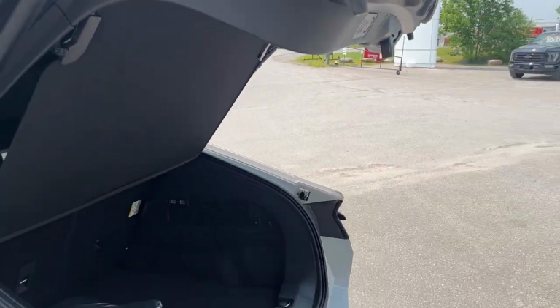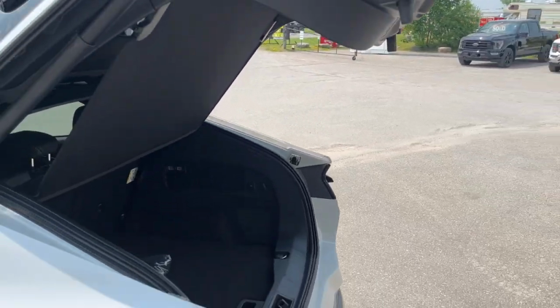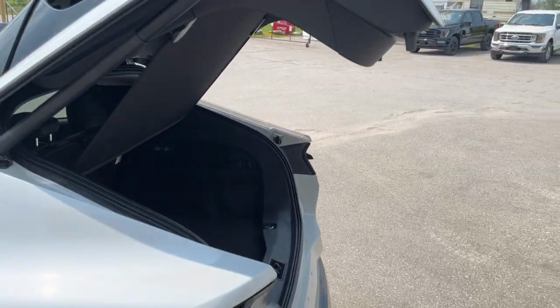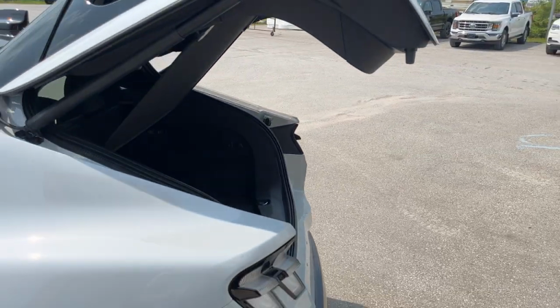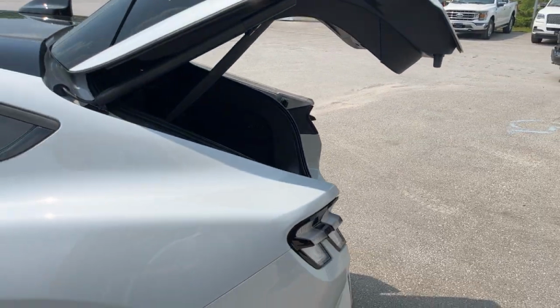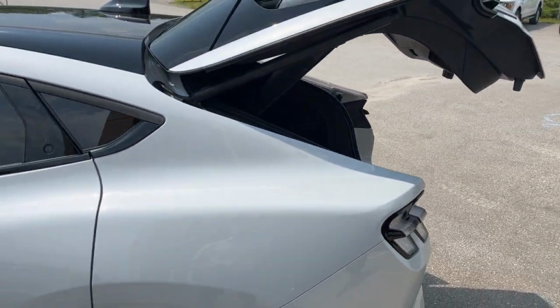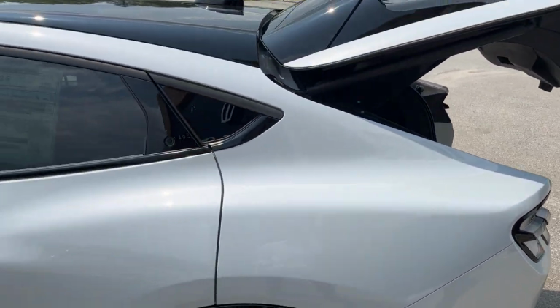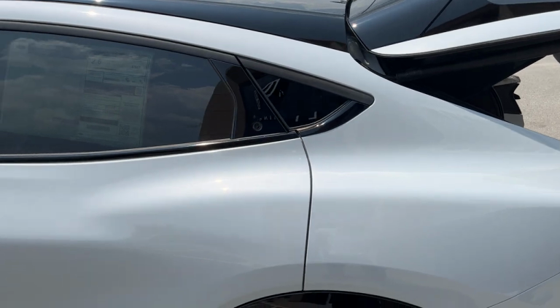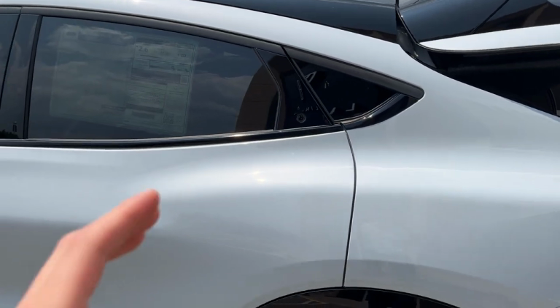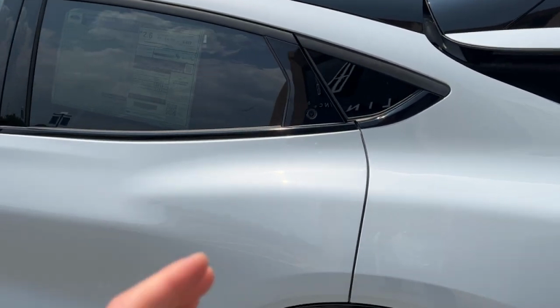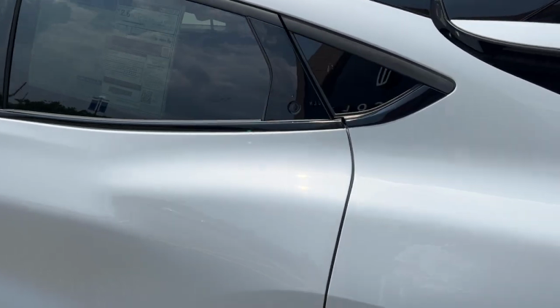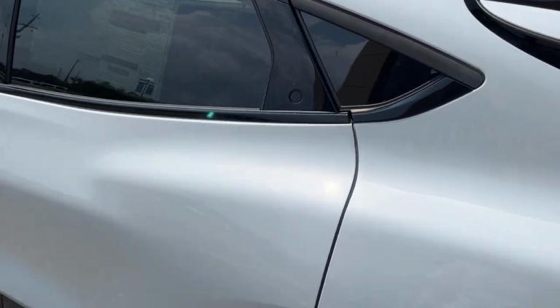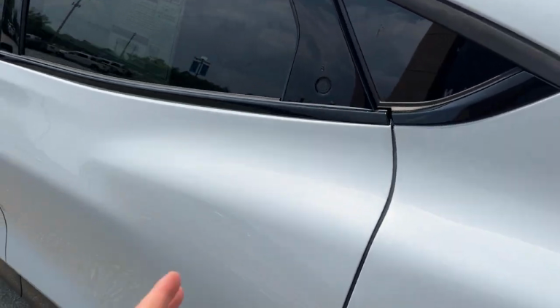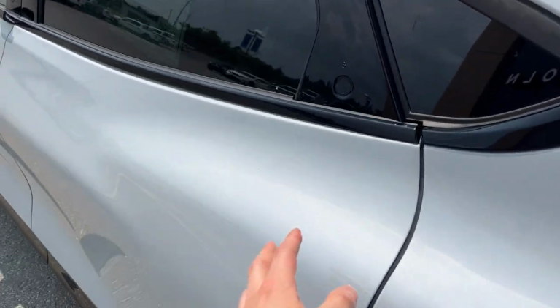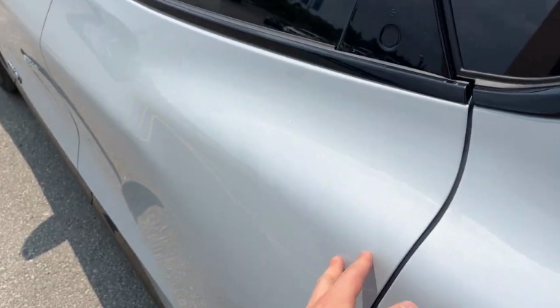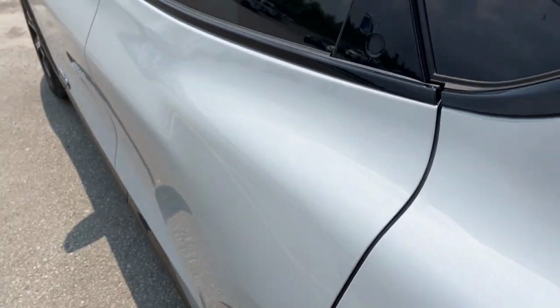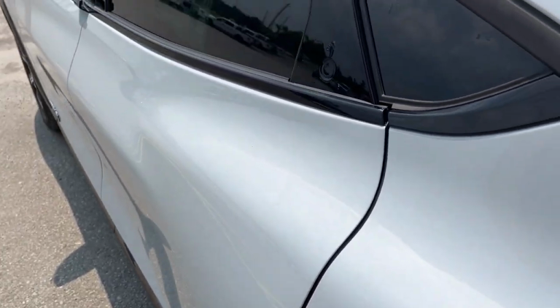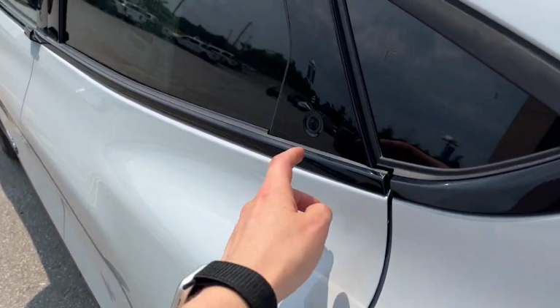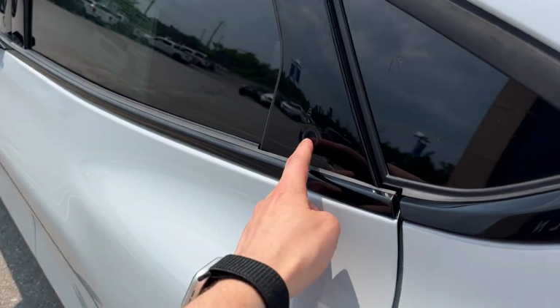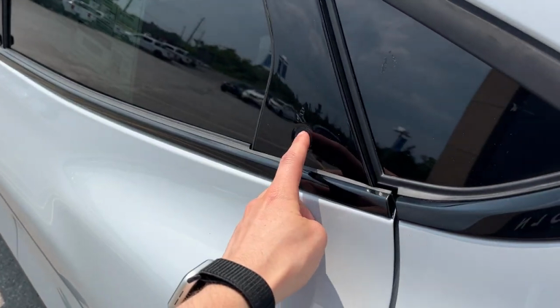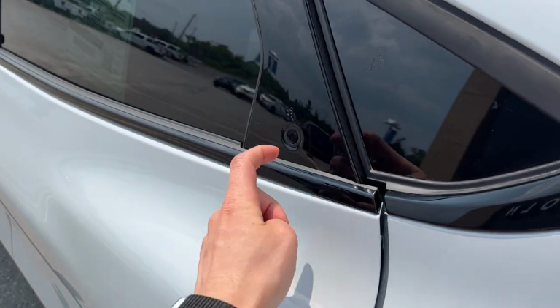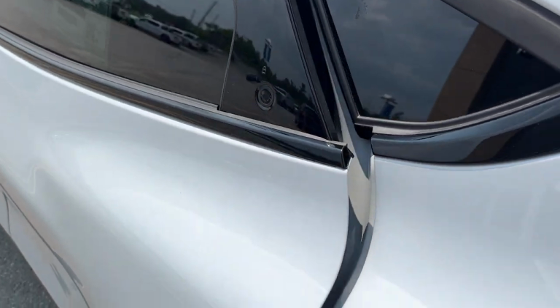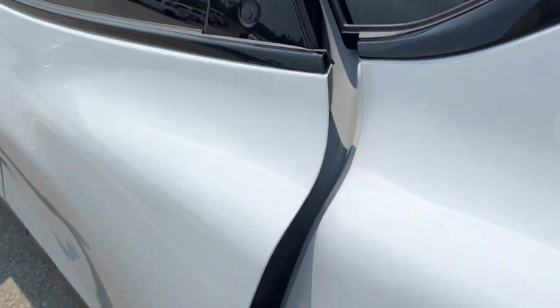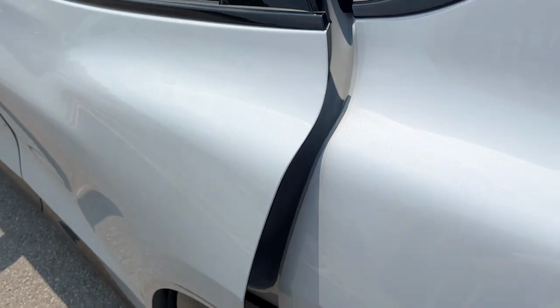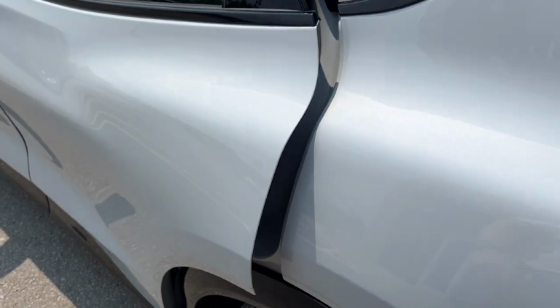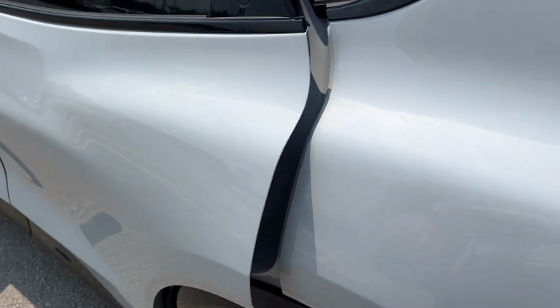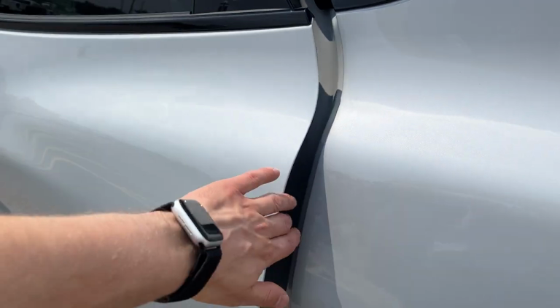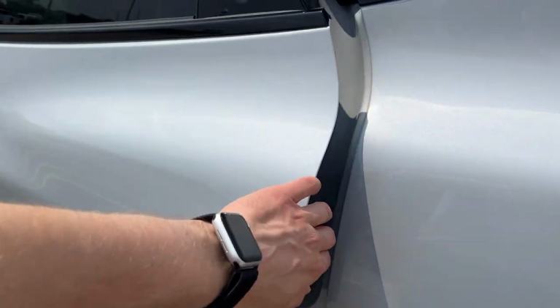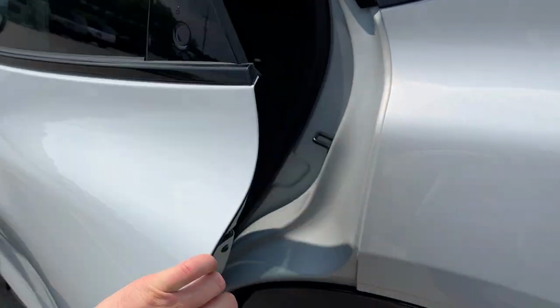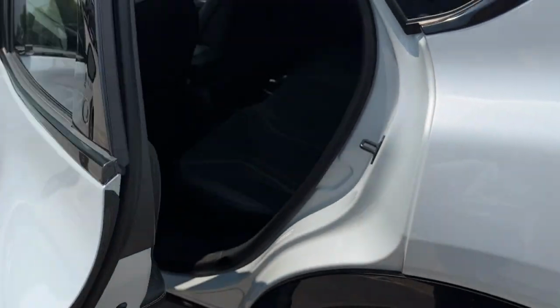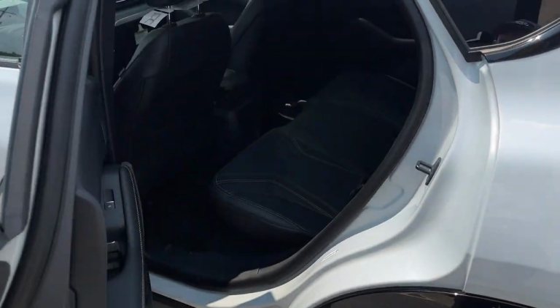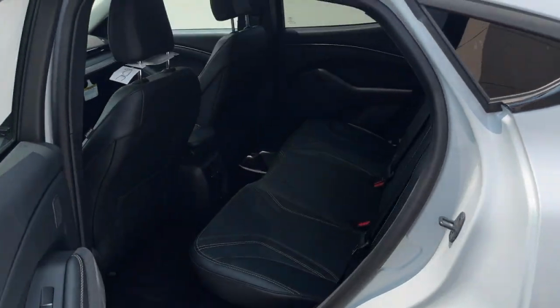You can also open the tailgate from the key fob. Something unique about this Mach-E is it doesn't have any door handles — it only has these buttons that you press, the door will pop open, and then you can open the door like that.